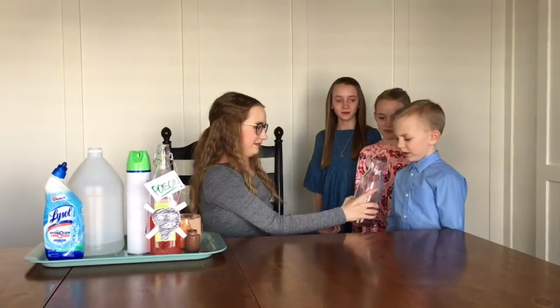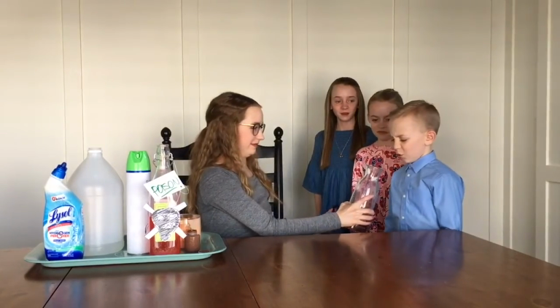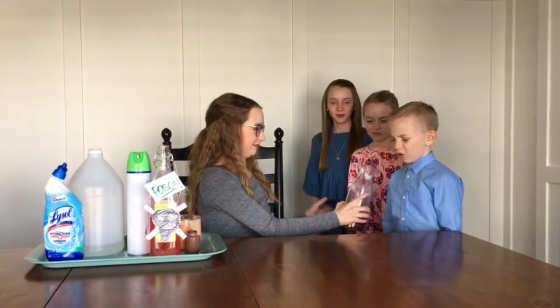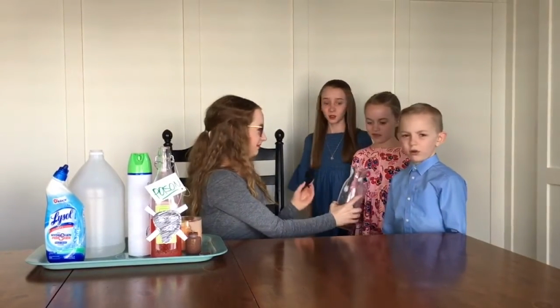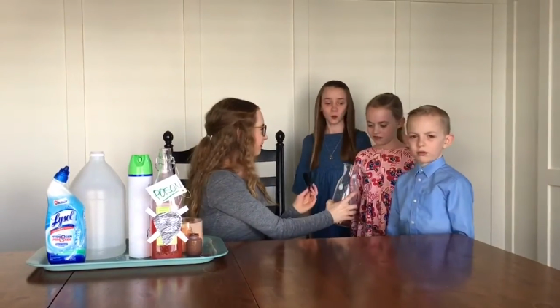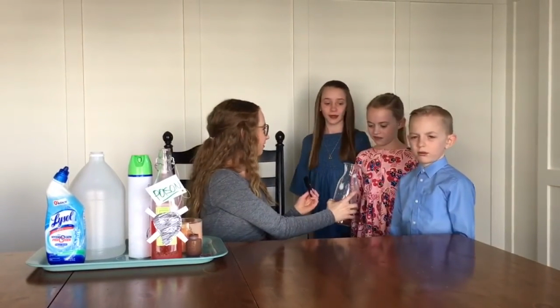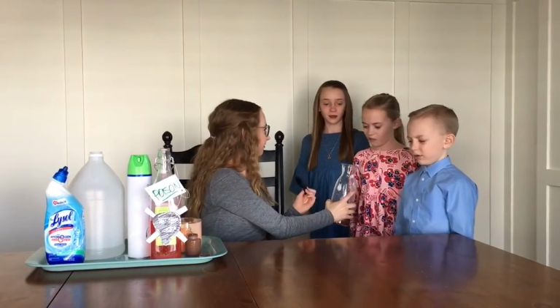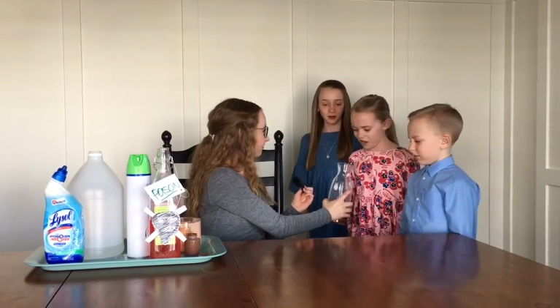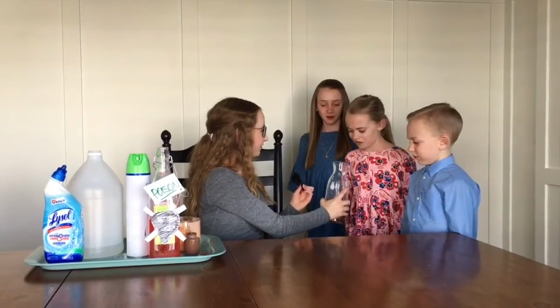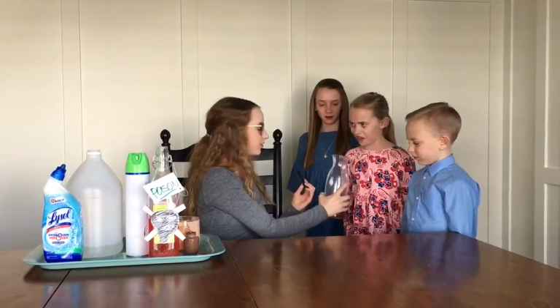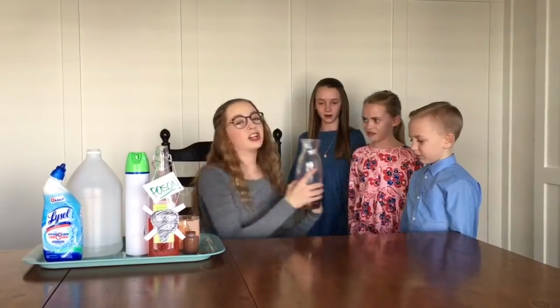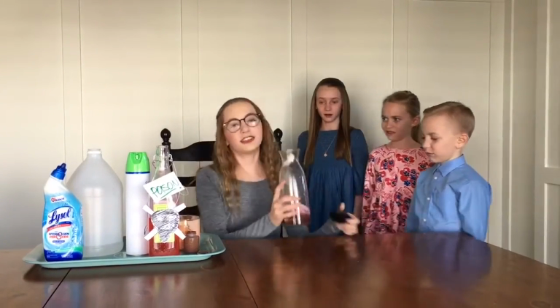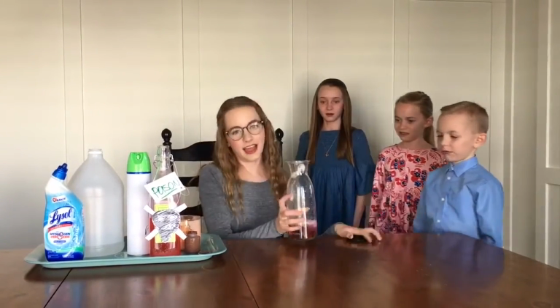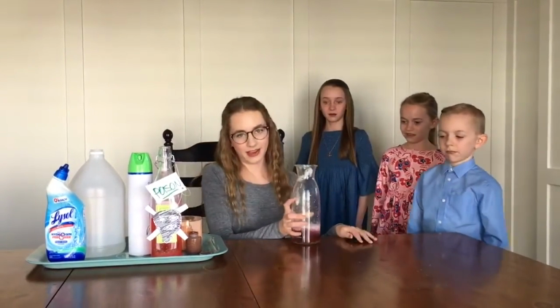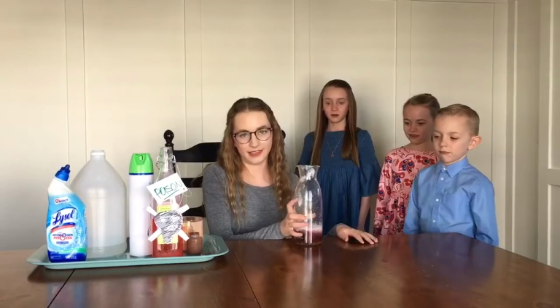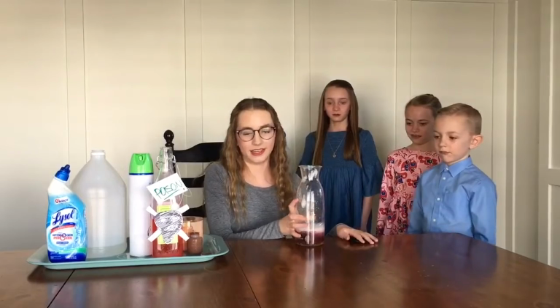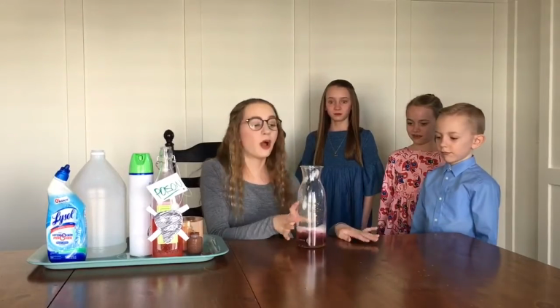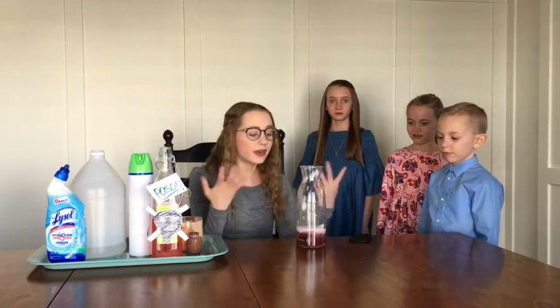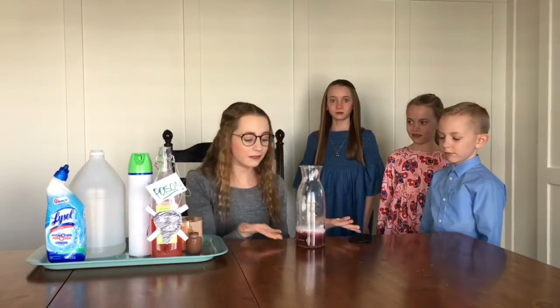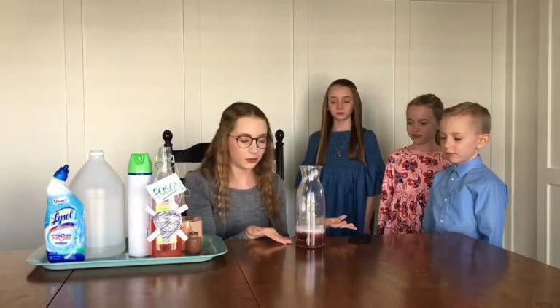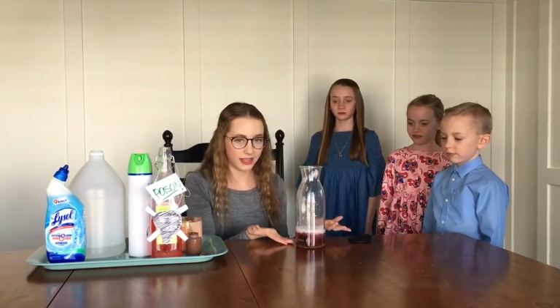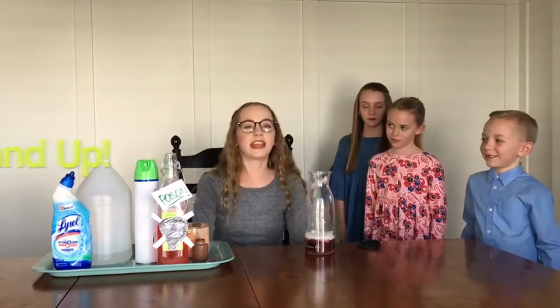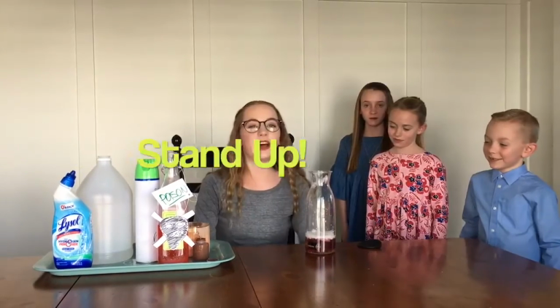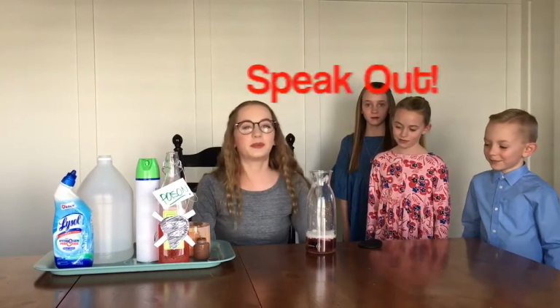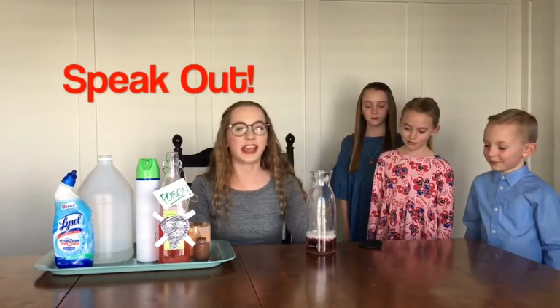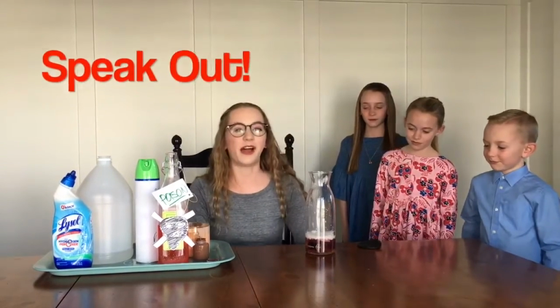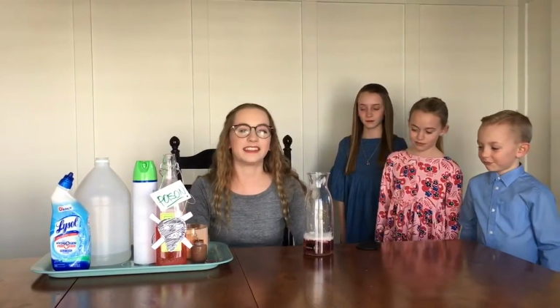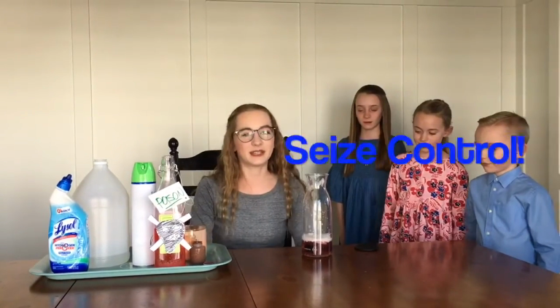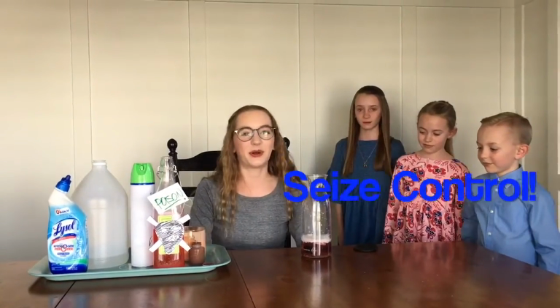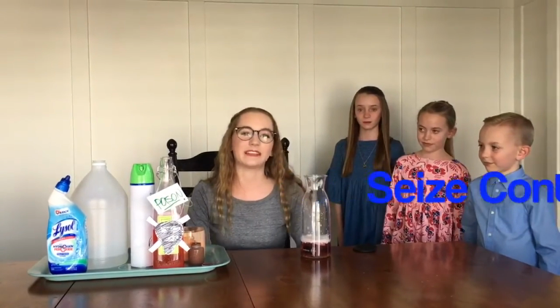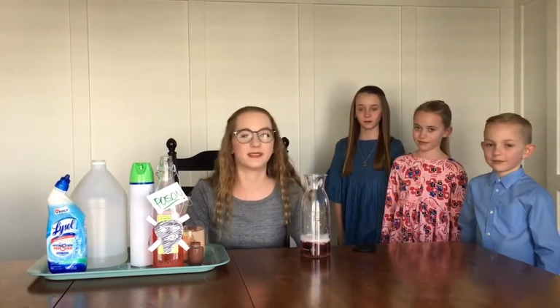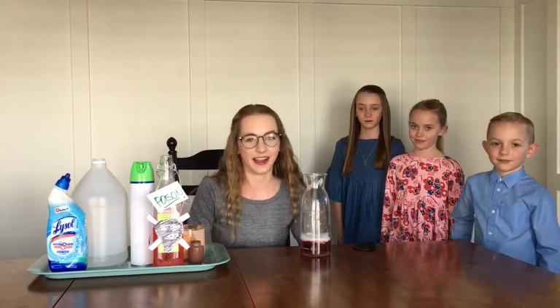Ew. No way. Why would I ever try that? Just like my assistants here, no one would ever try this. Stand up, speak out, and seize control against big tobacco.